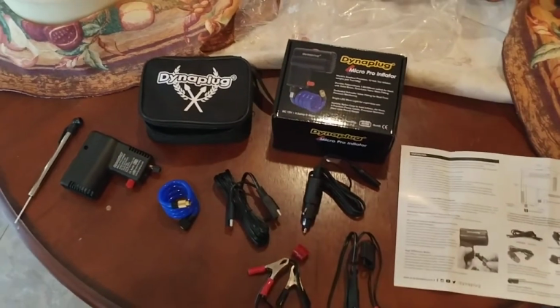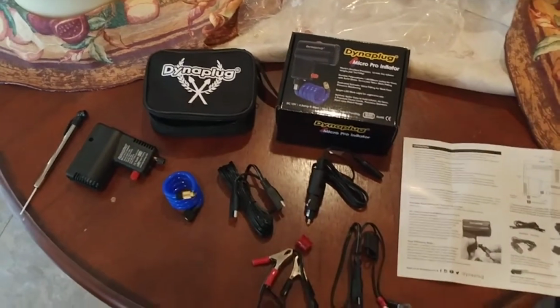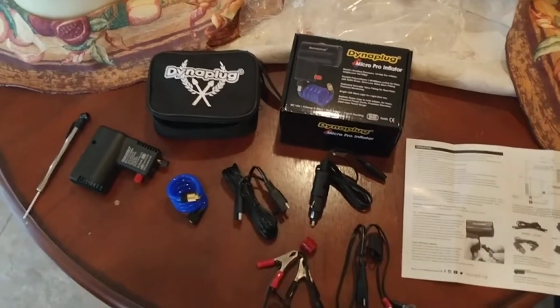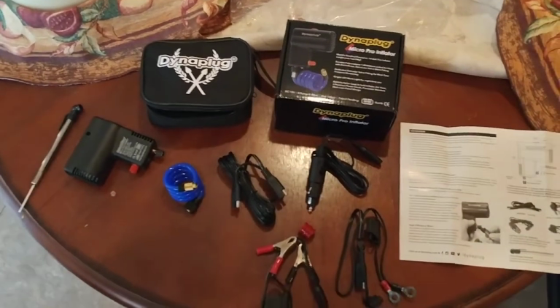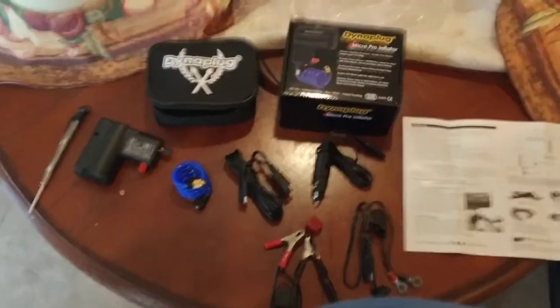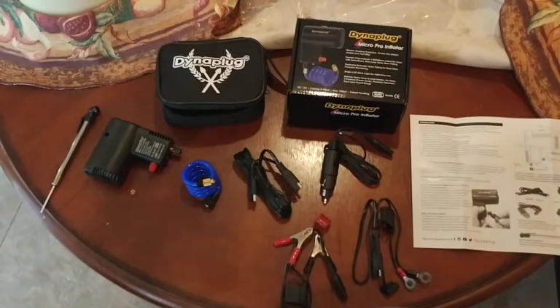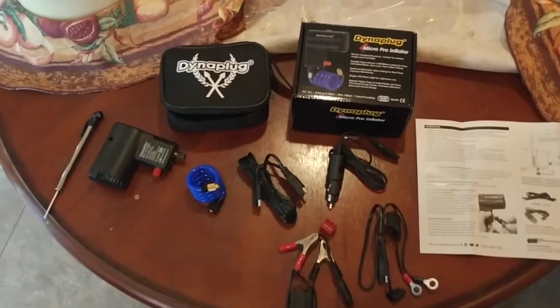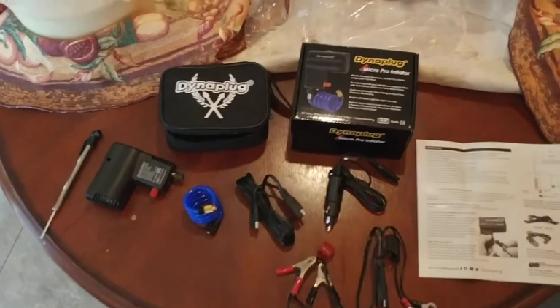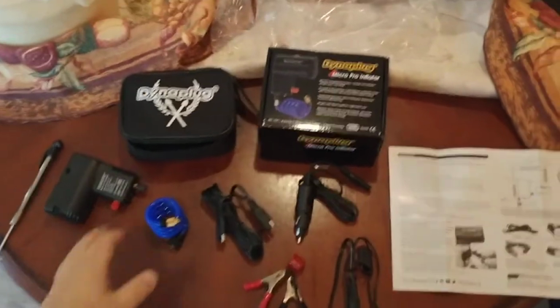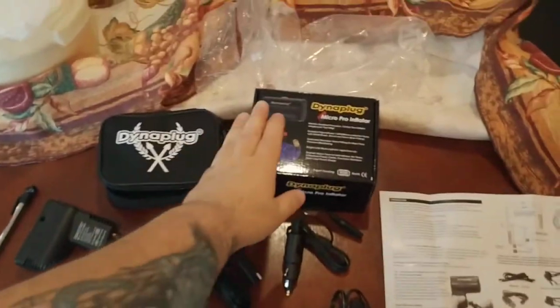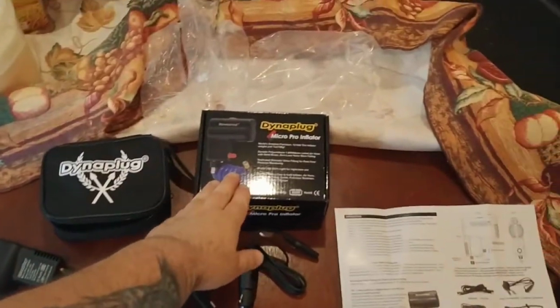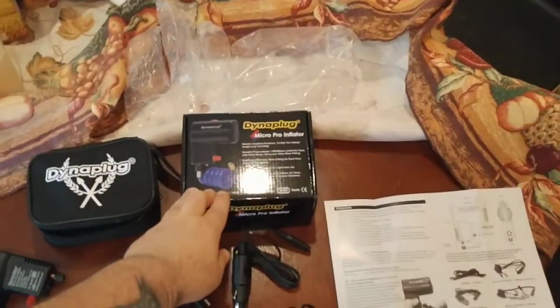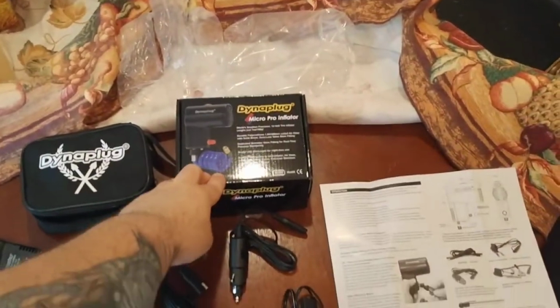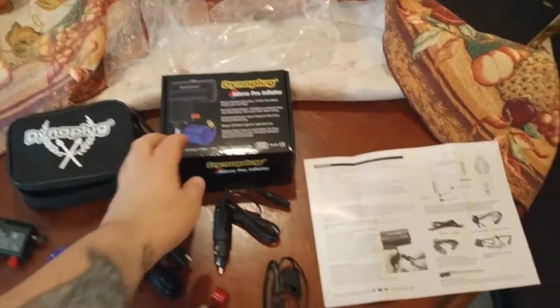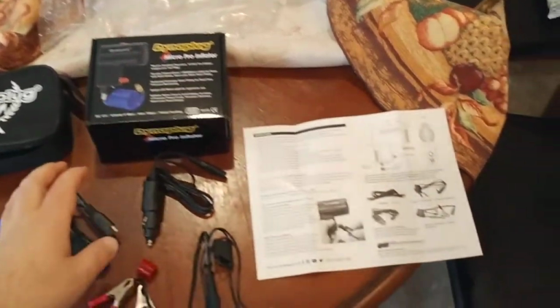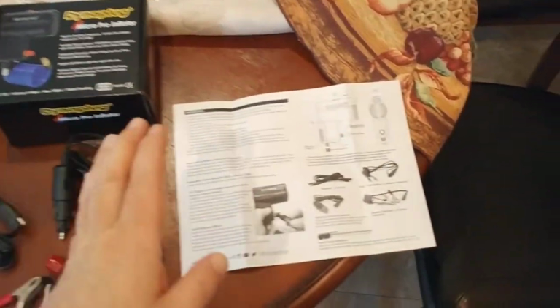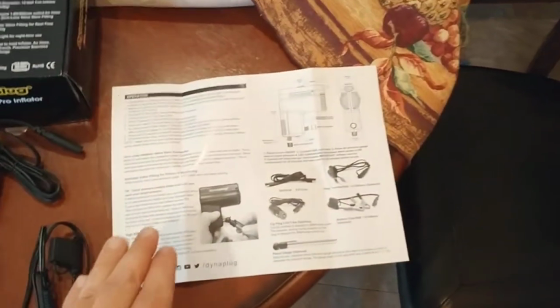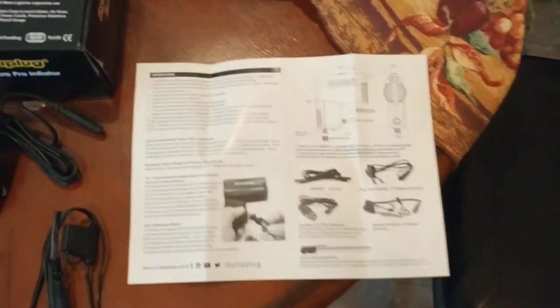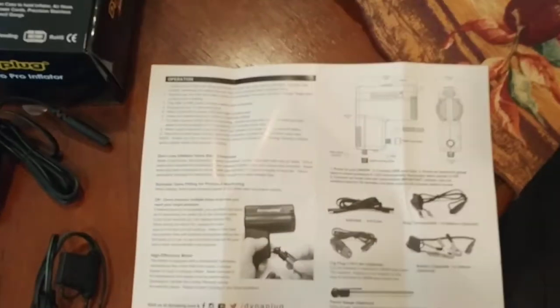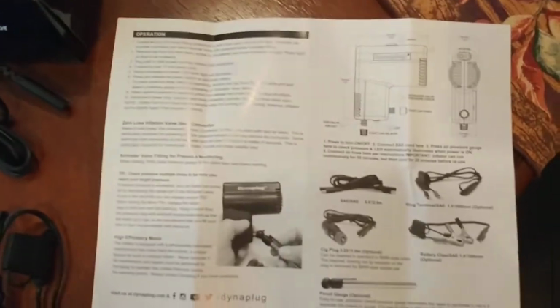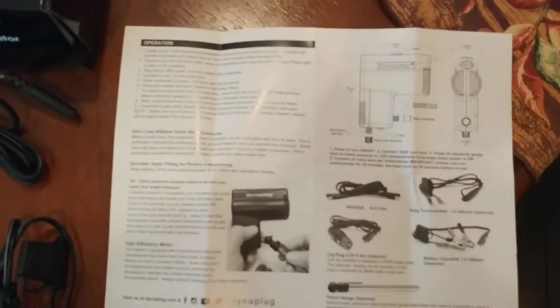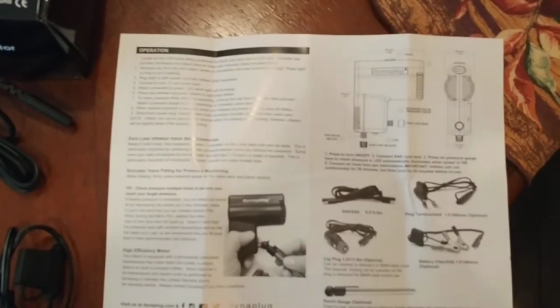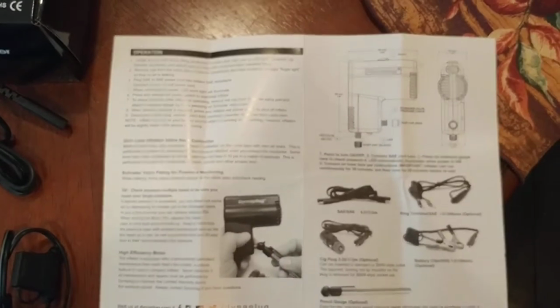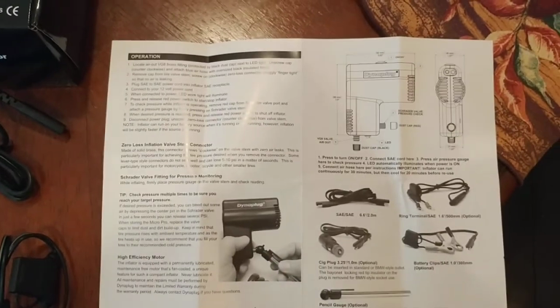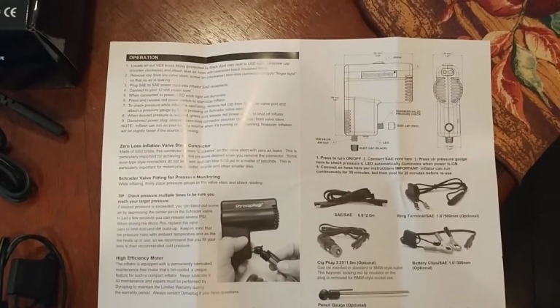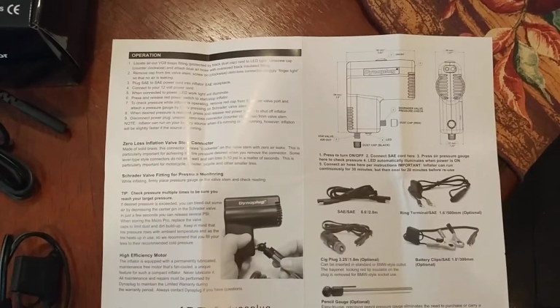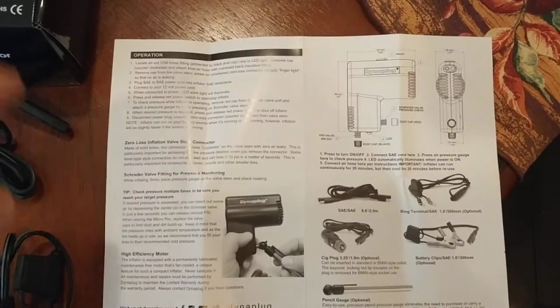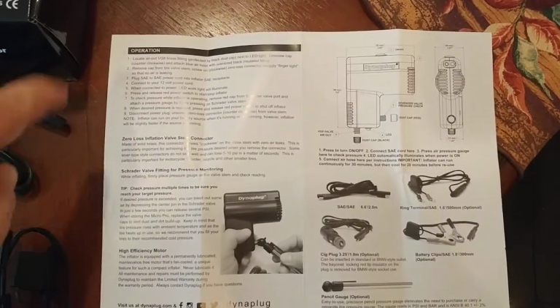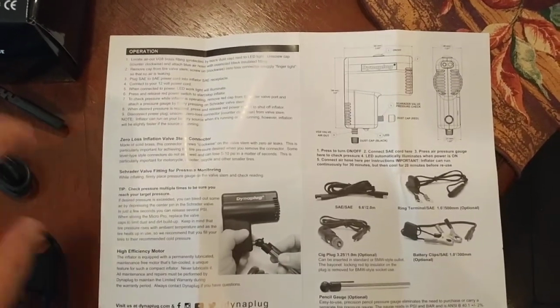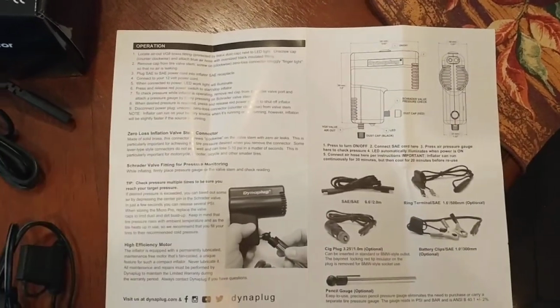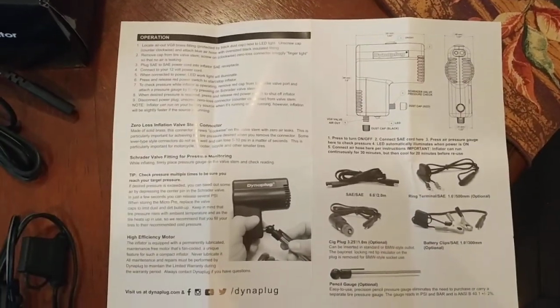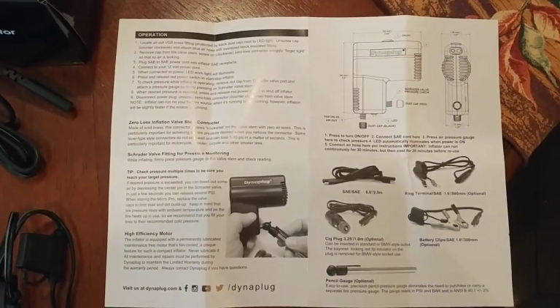I basically keep this underneath the seat of my motorcycle. This is what the box looks like when you get it. It does come with an instruction guide, which is kind of nice. As you can see, it says the operation and runs you through a list of what to do.